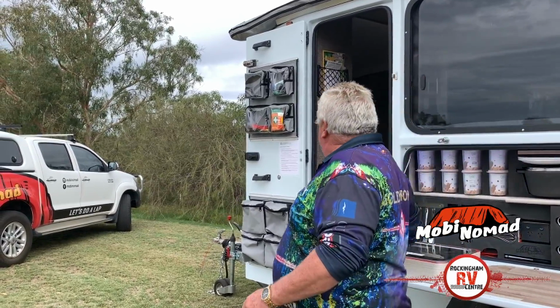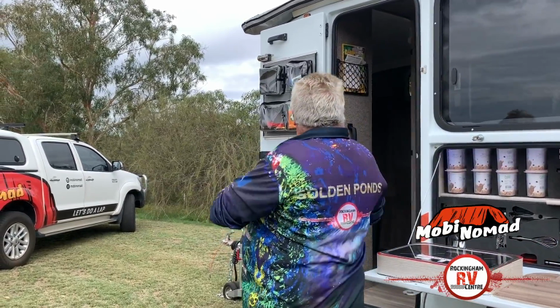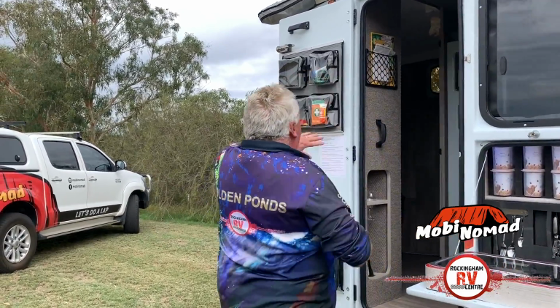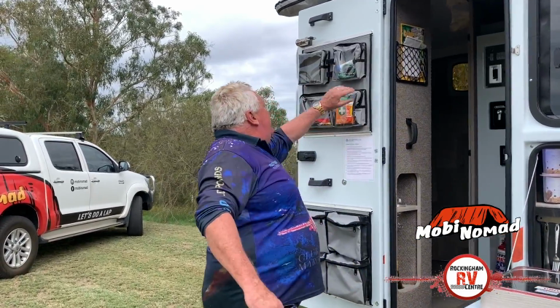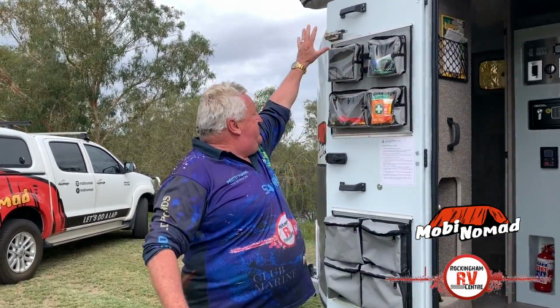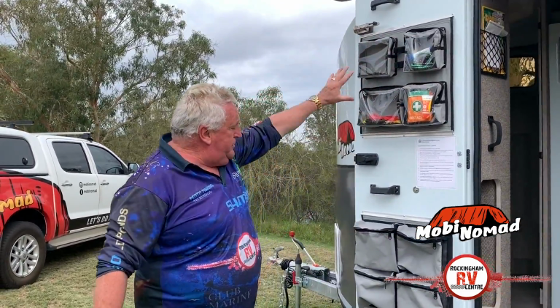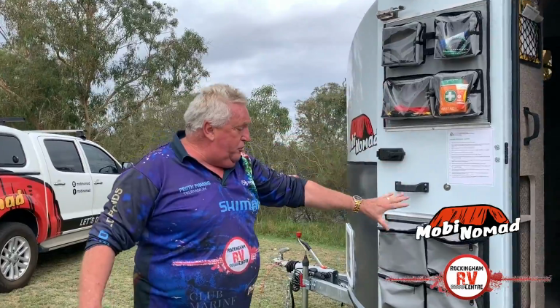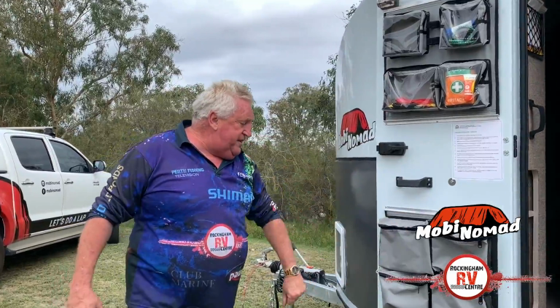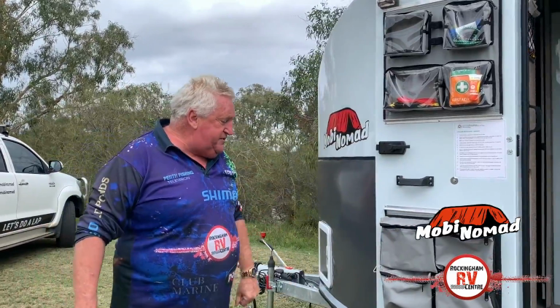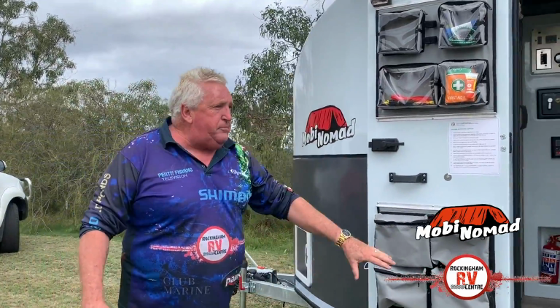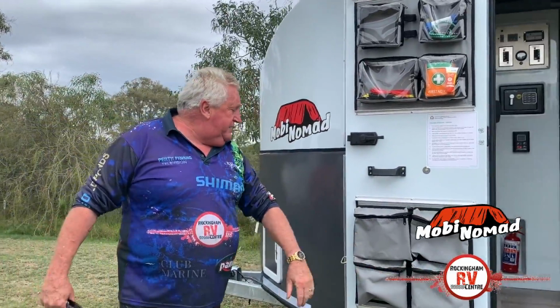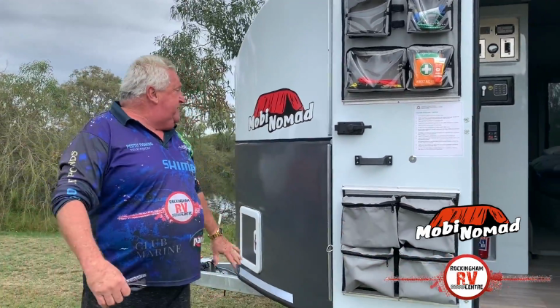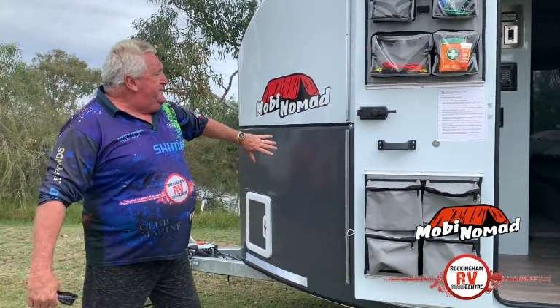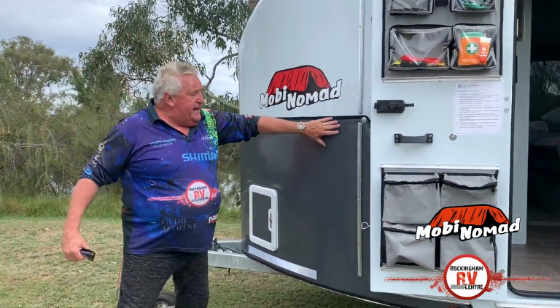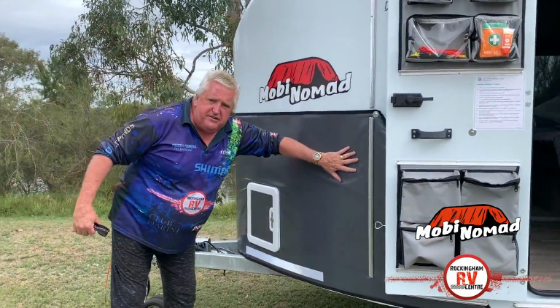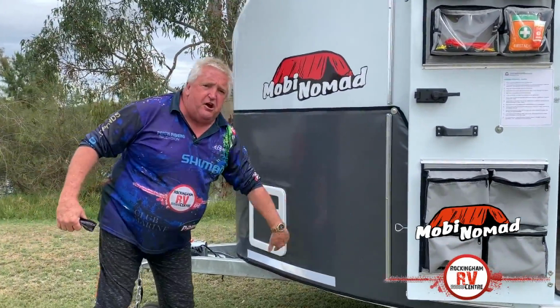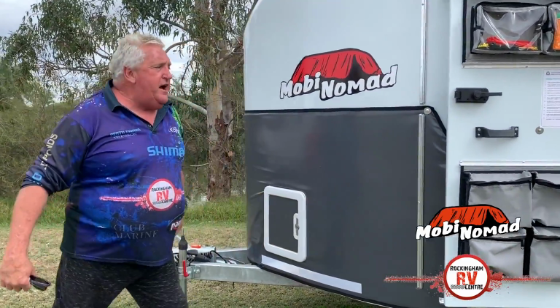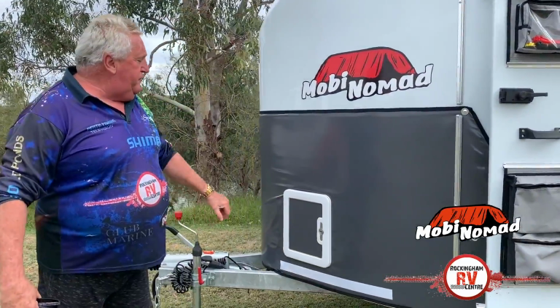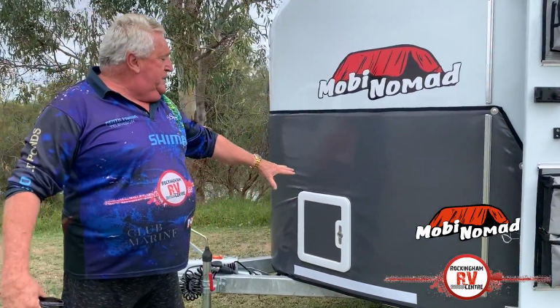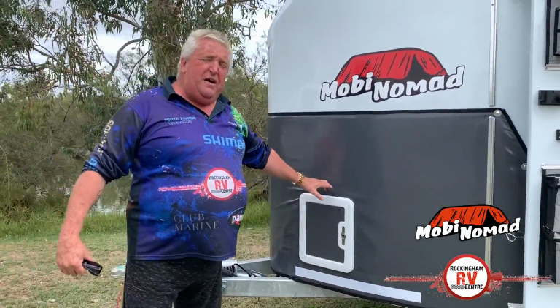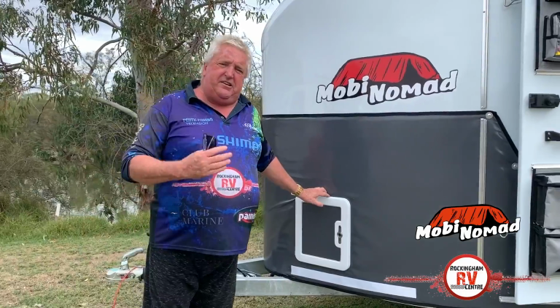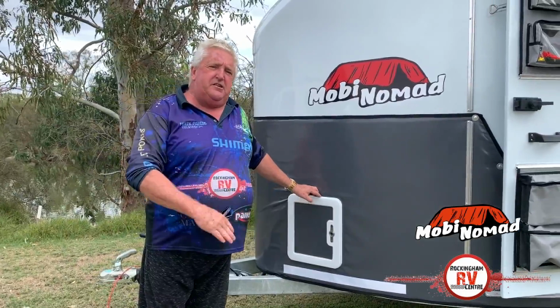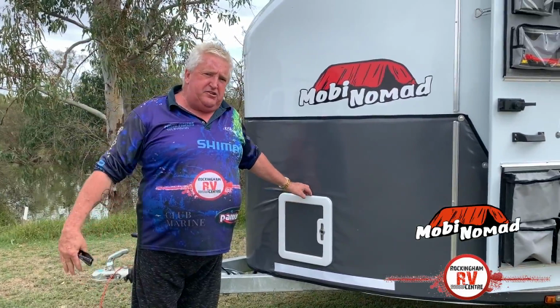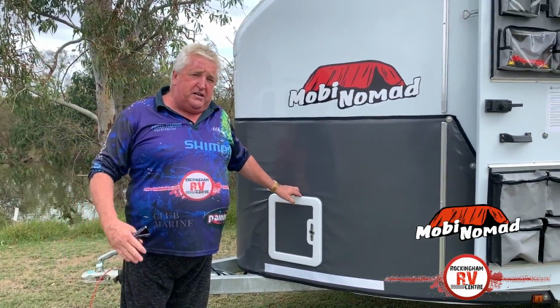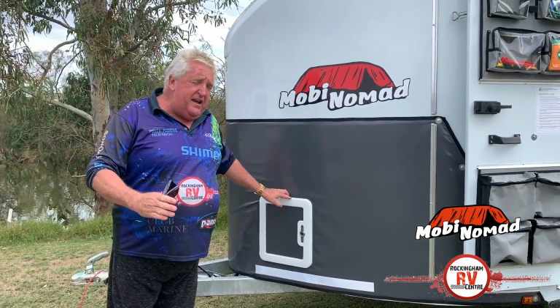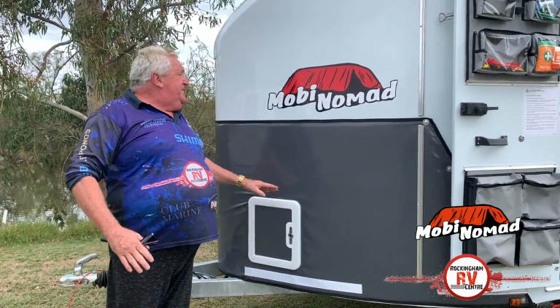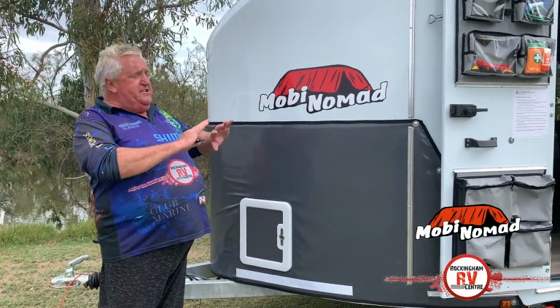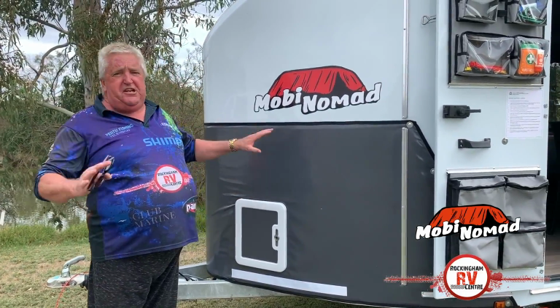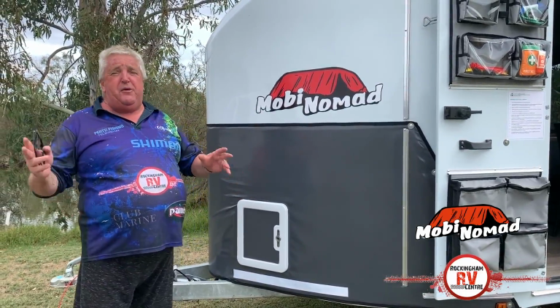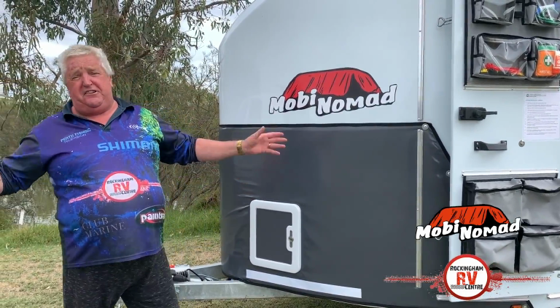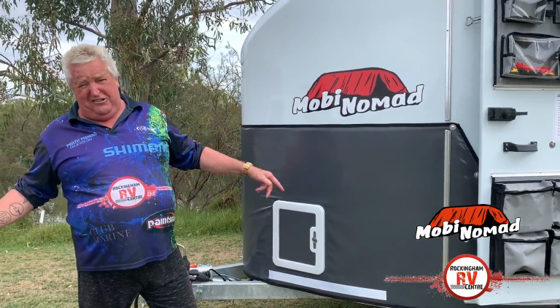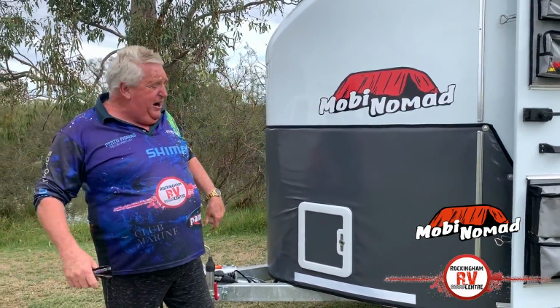You've got your first-aid kit, all your door accessories, your drop-down legs, this magnificent stone guard on the front, and a 26-litre Dometic toilet cassette. These things are just kitted out — you won't believe the size of the shower.